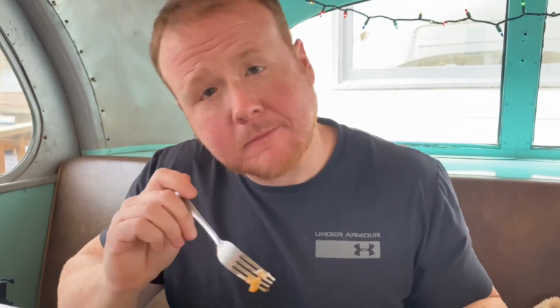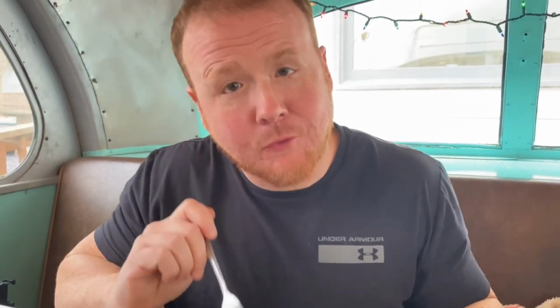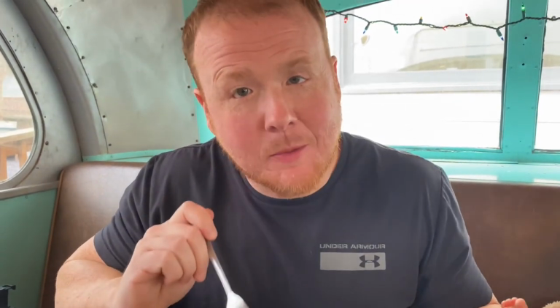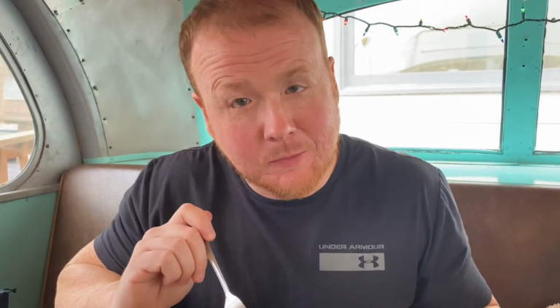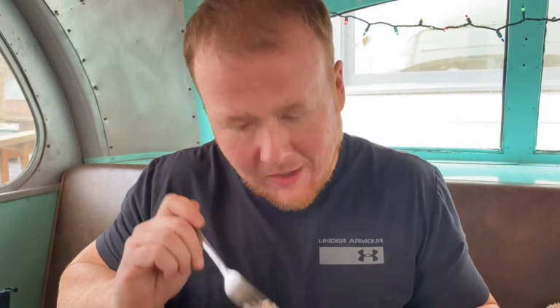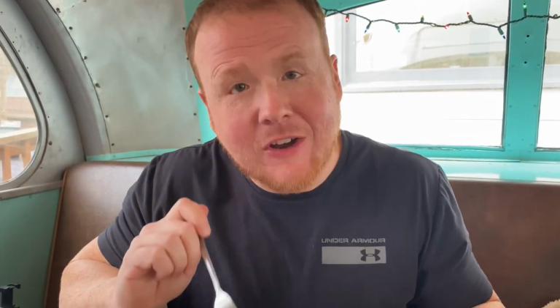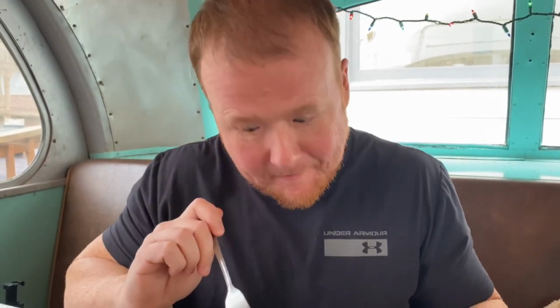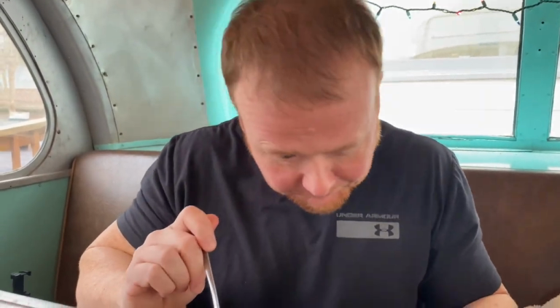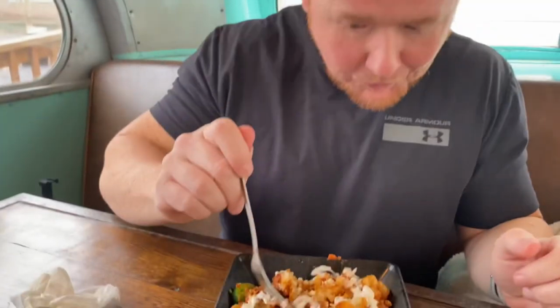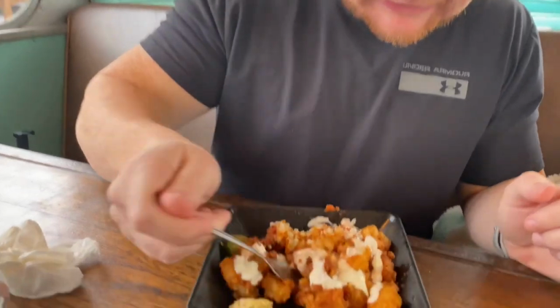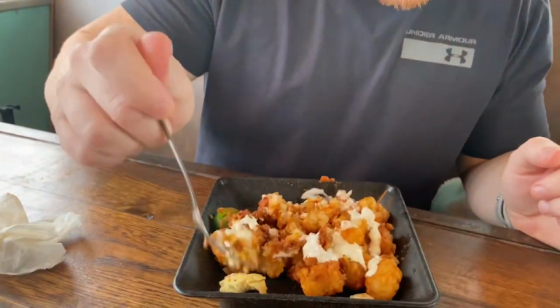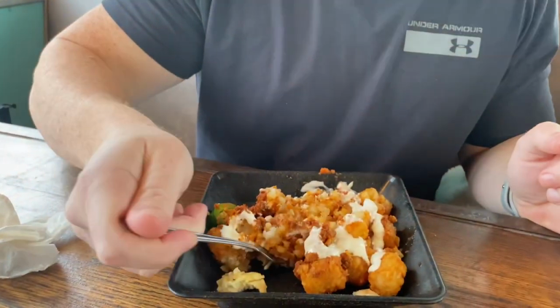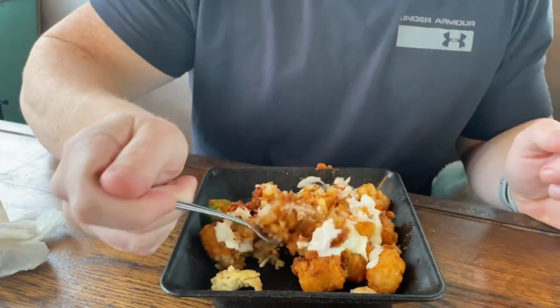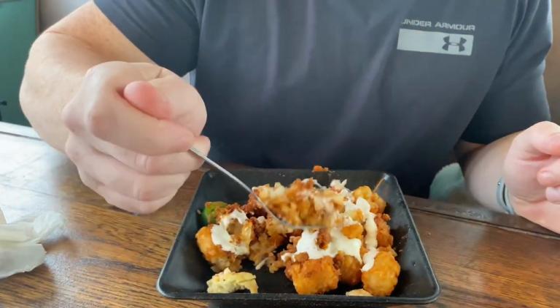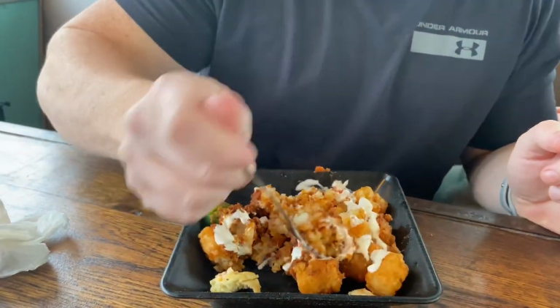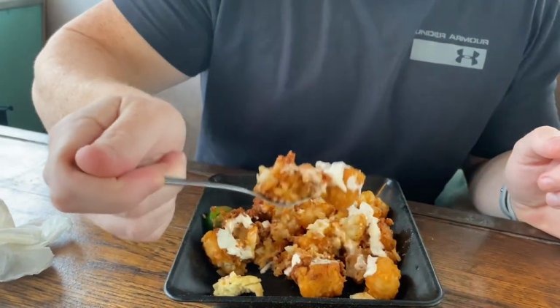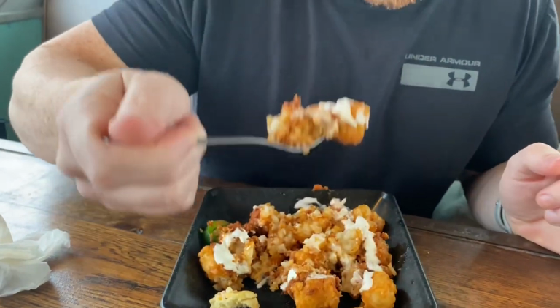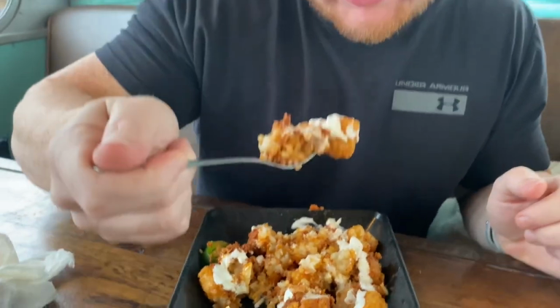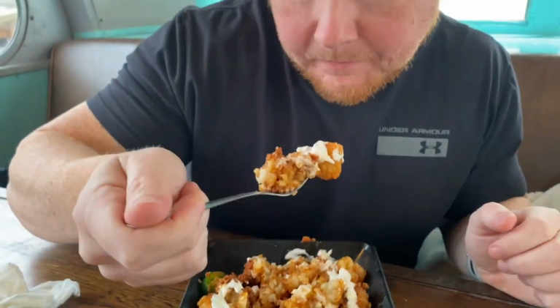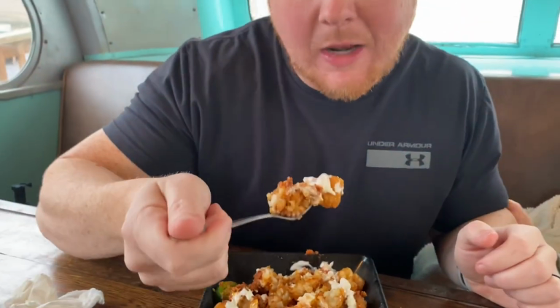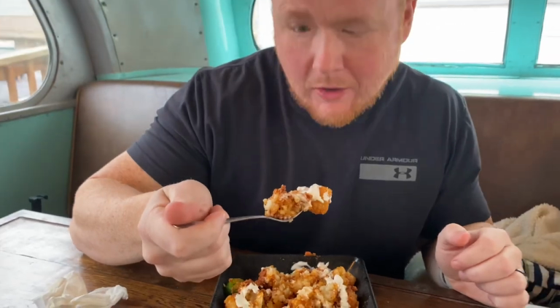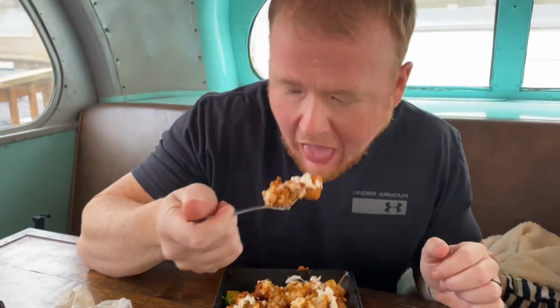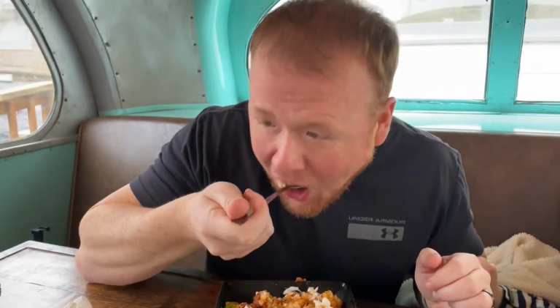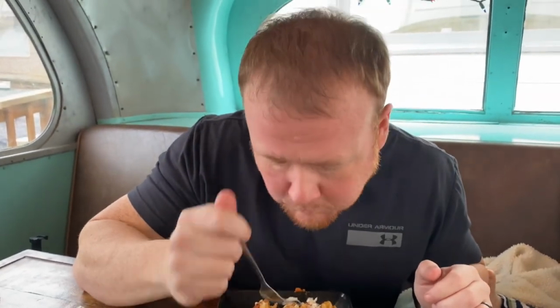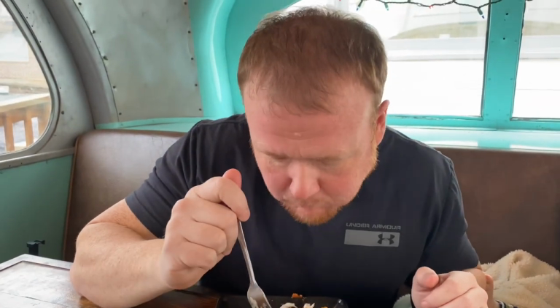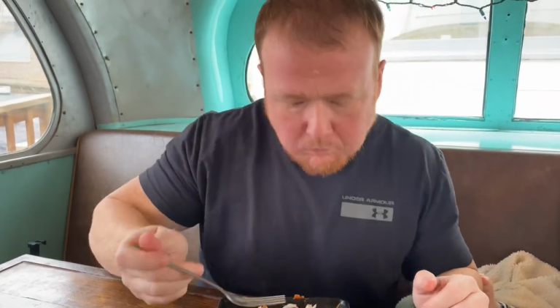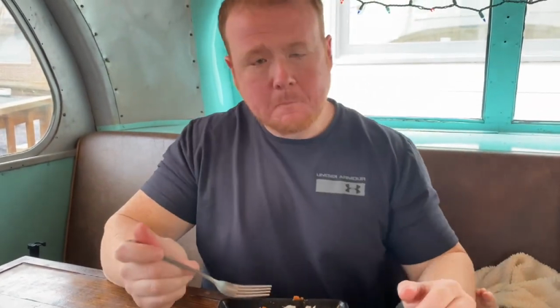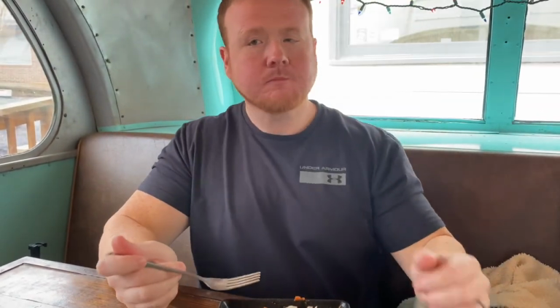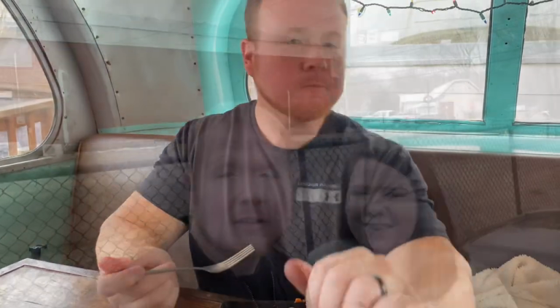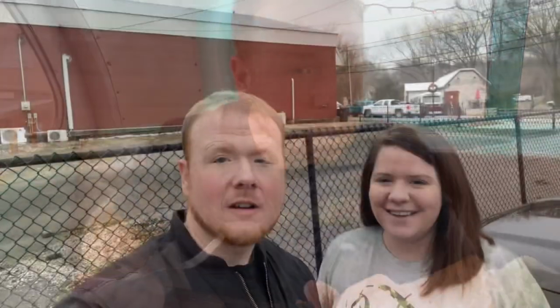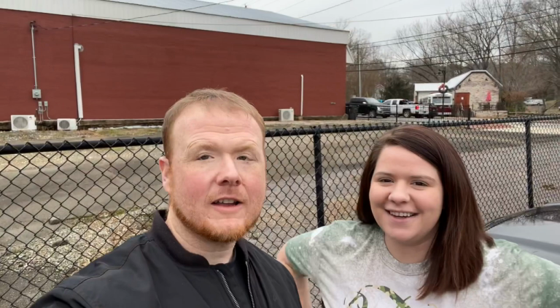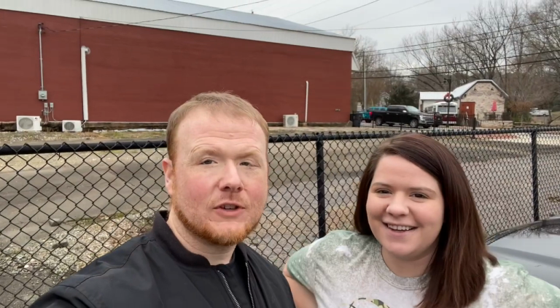They're fresh jalapenos — they are hot. The chili and salsa and the tater tots are good, but the jalapenos are hot.